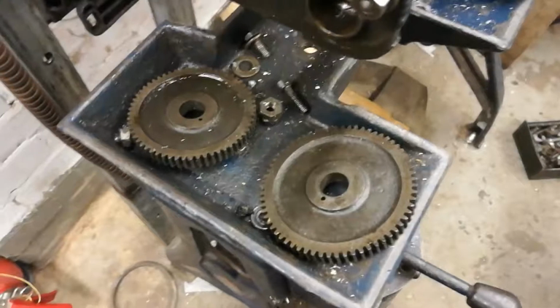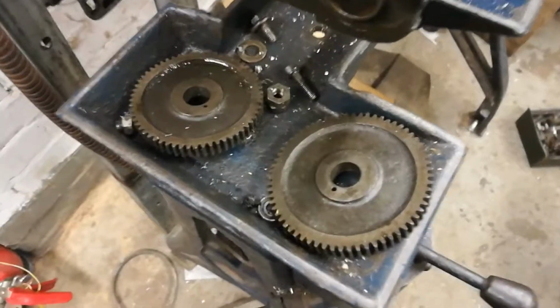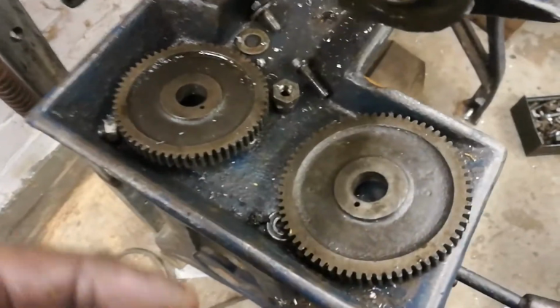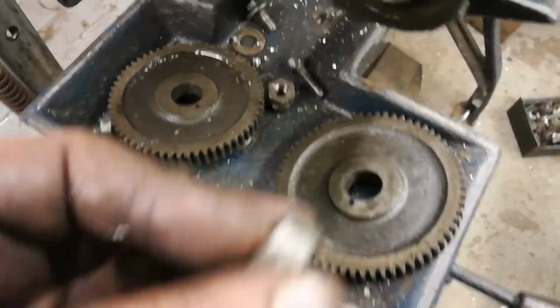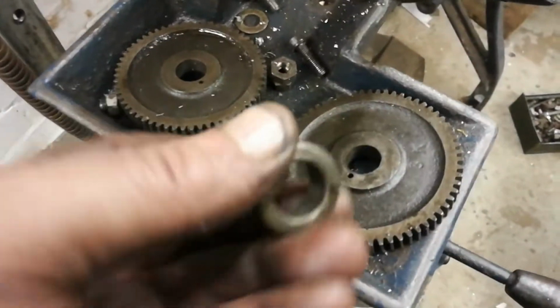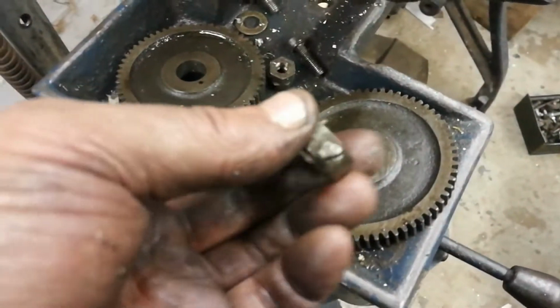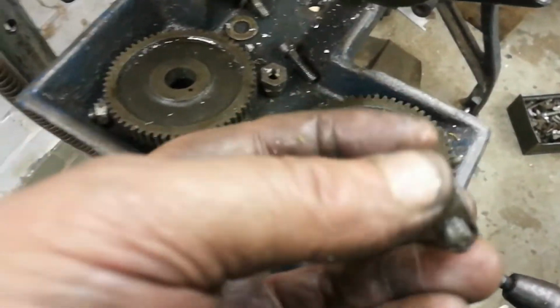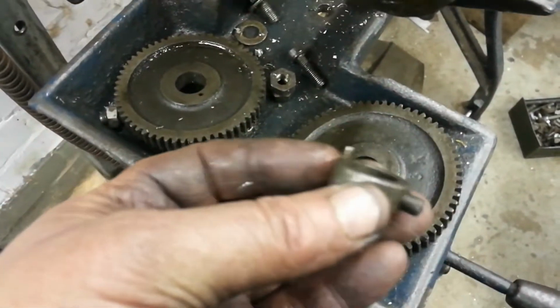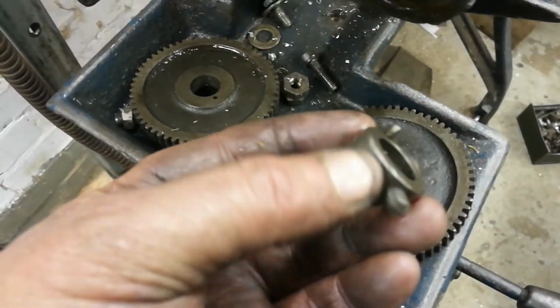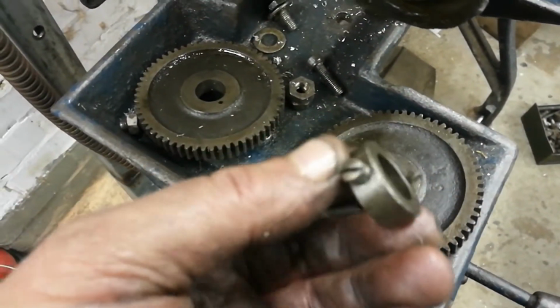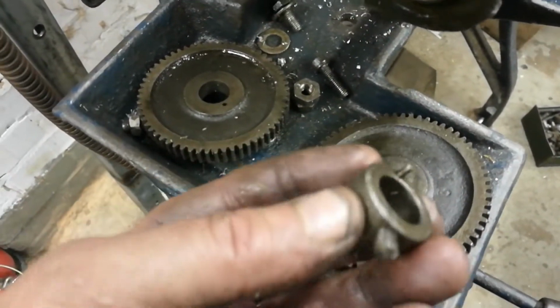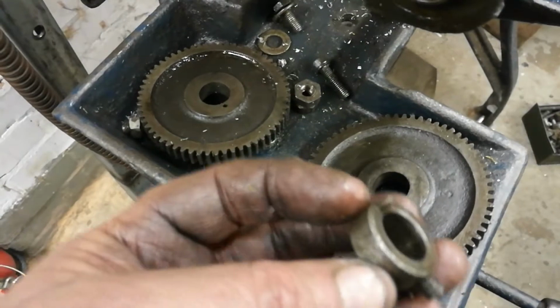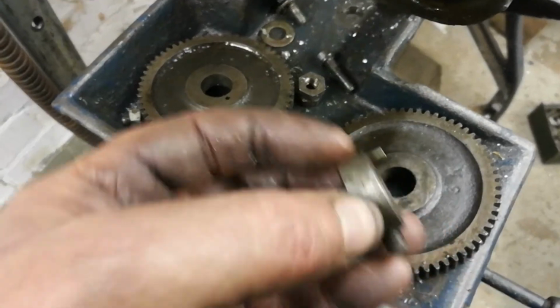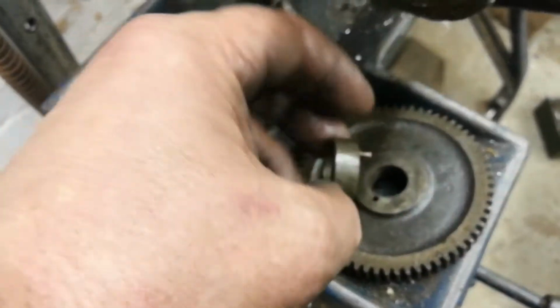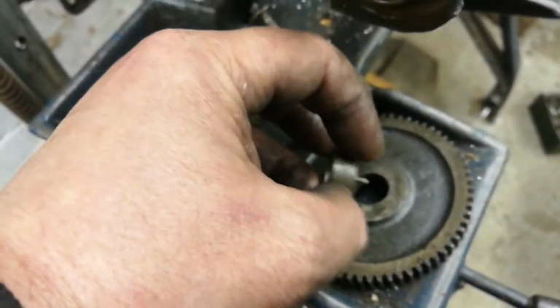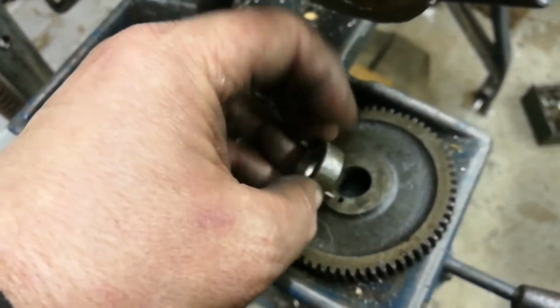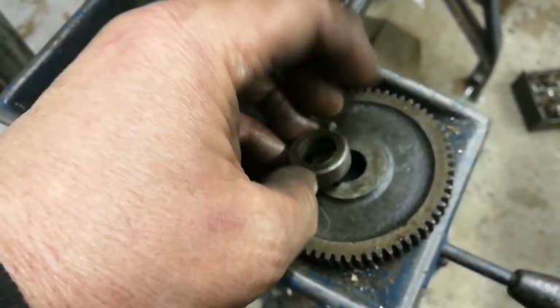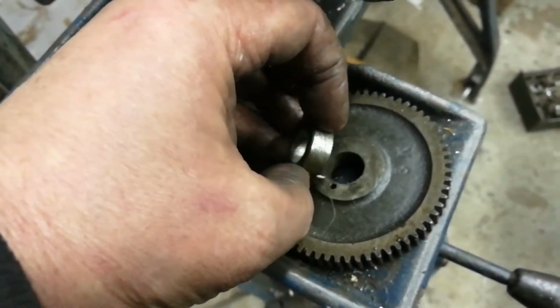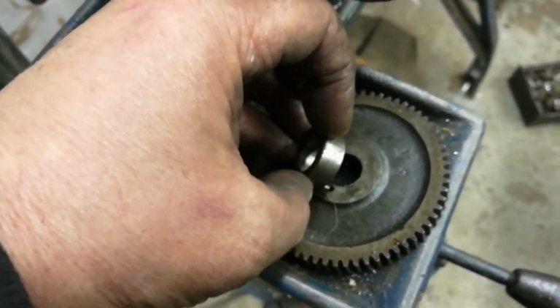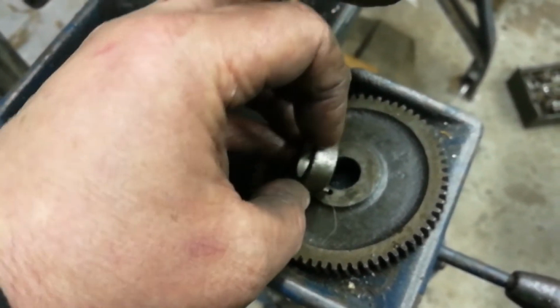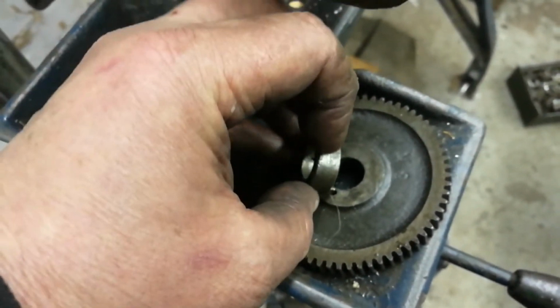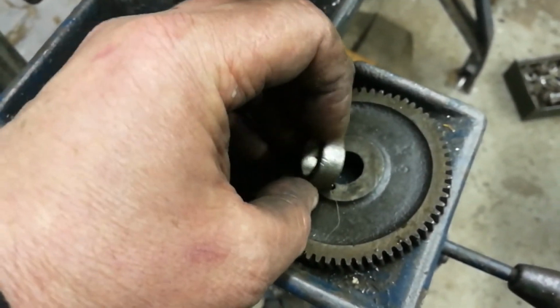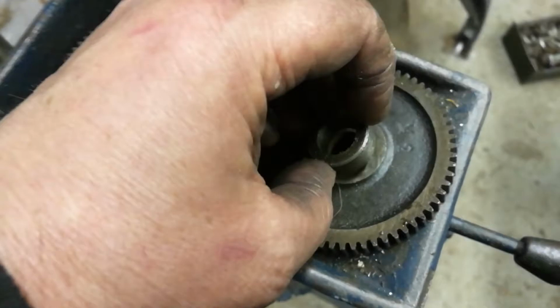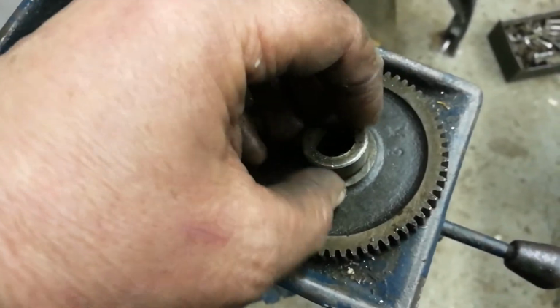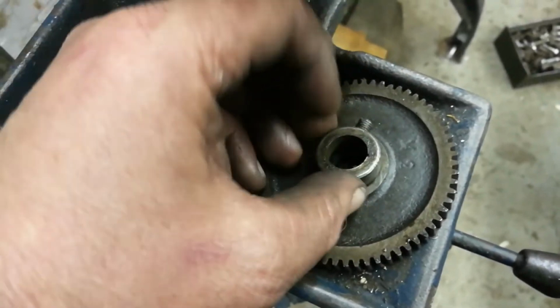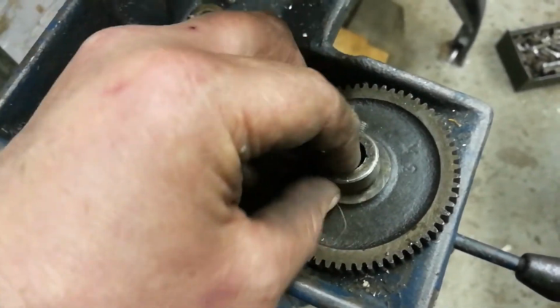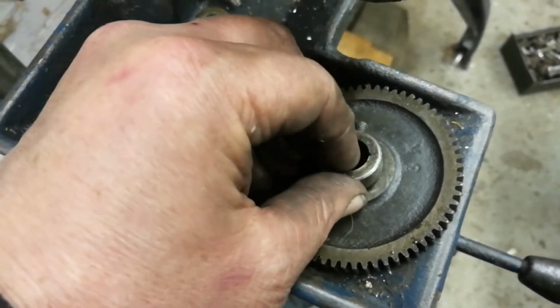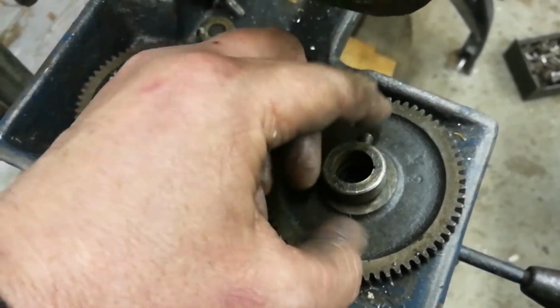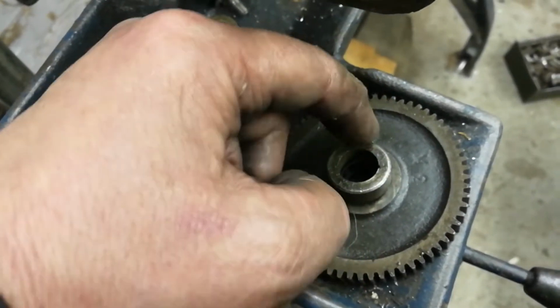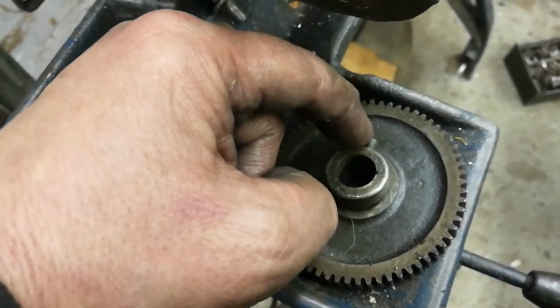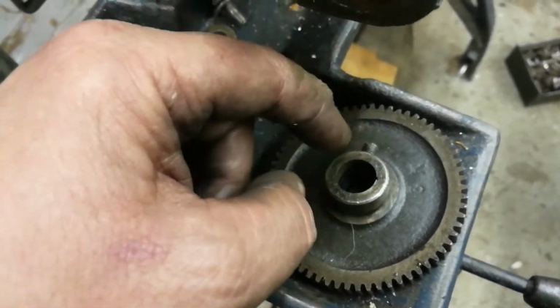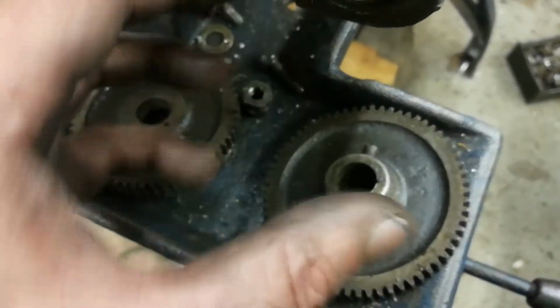Normally on the end of the lead screw there's this hub which that silver steel pin locates in. Tighten the grub screw up and that's it.